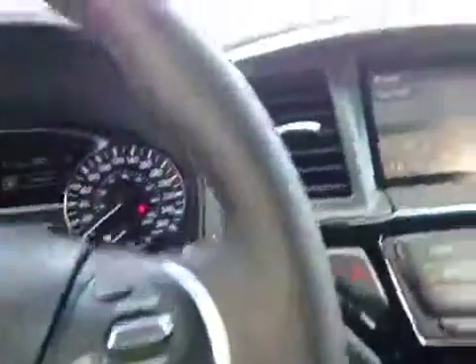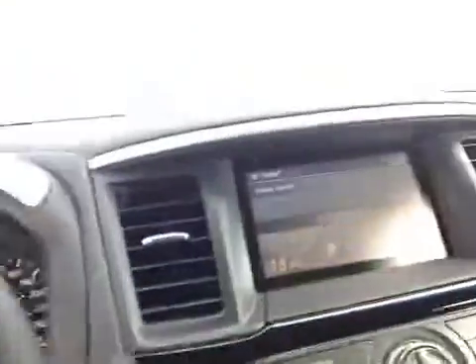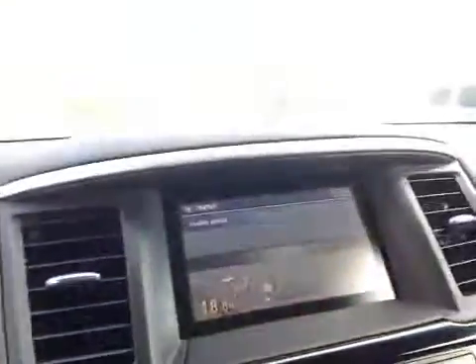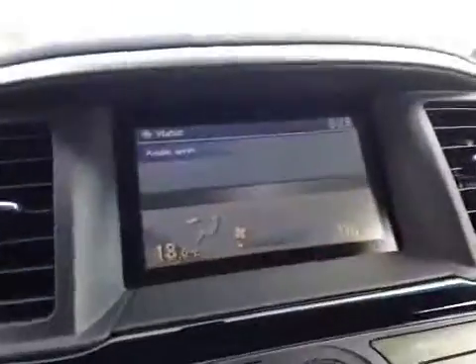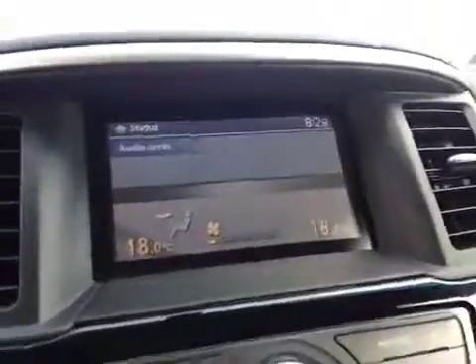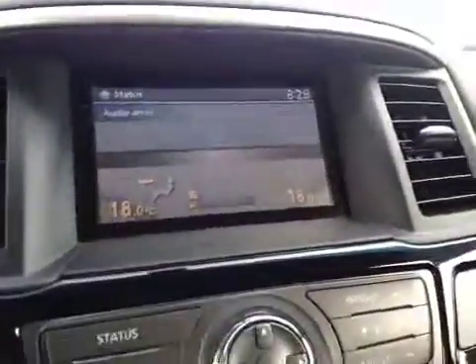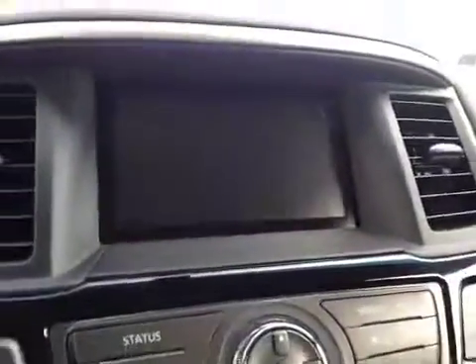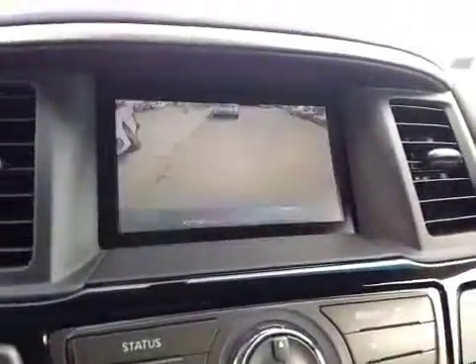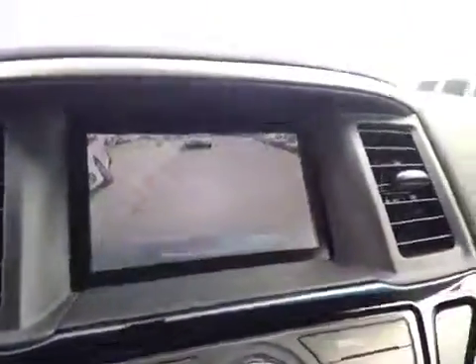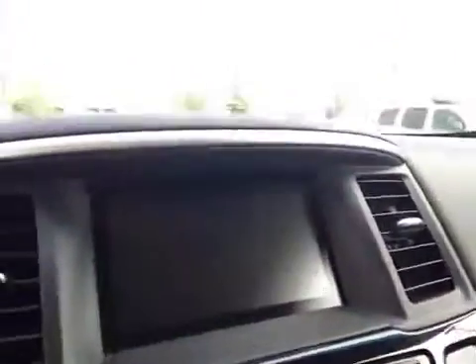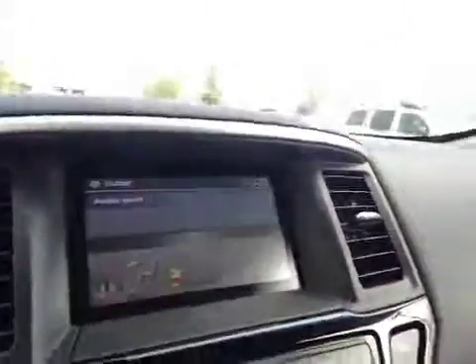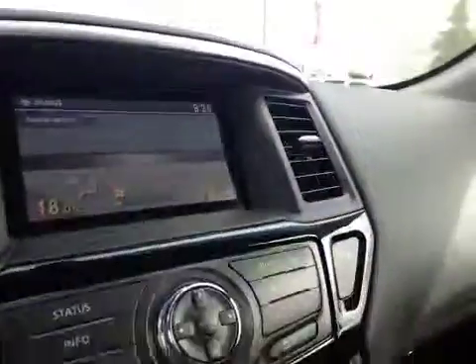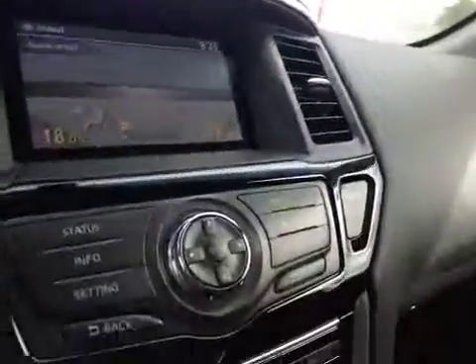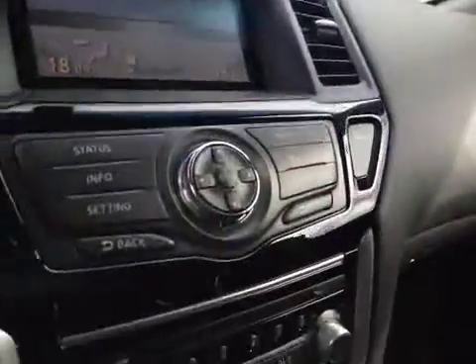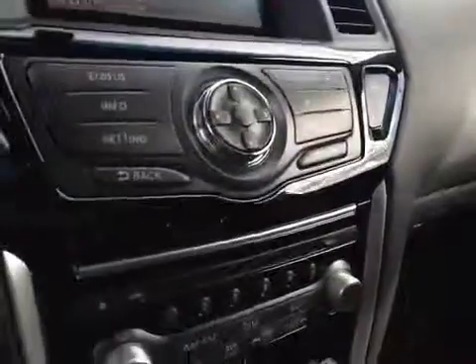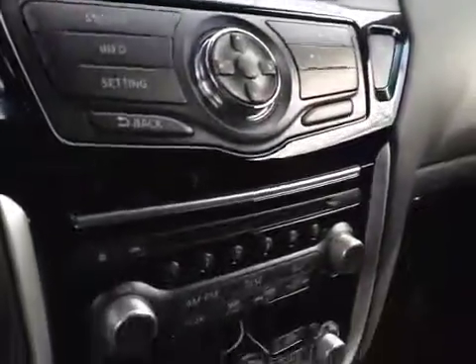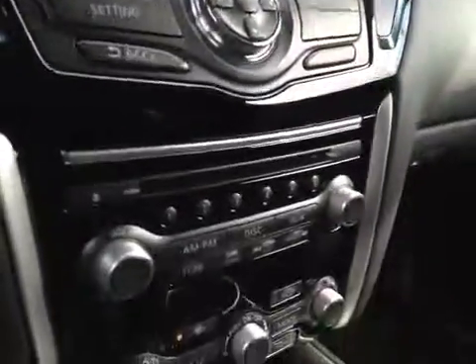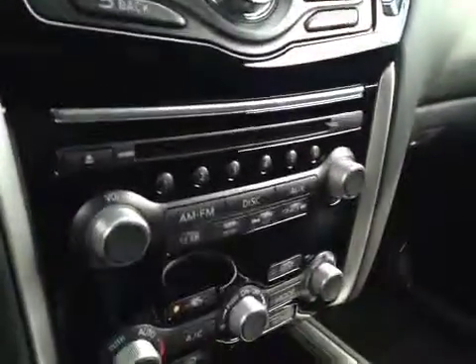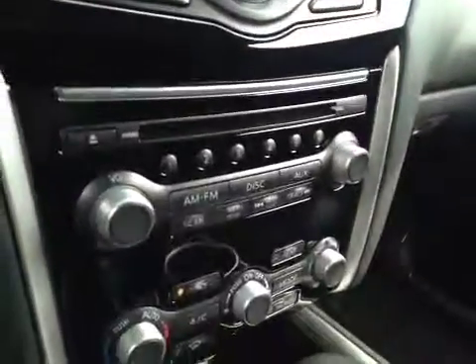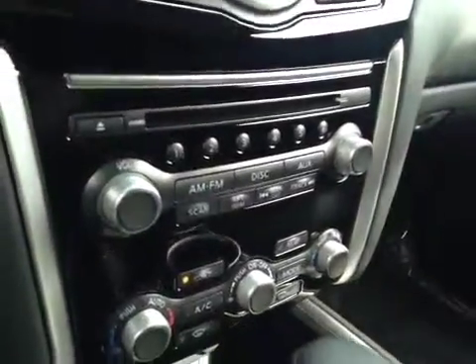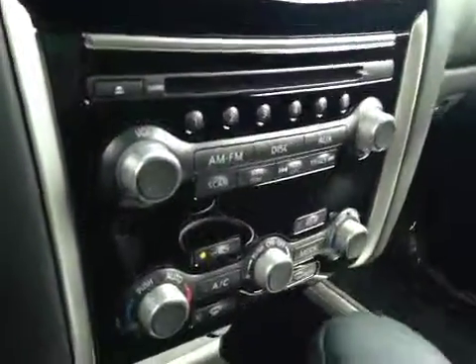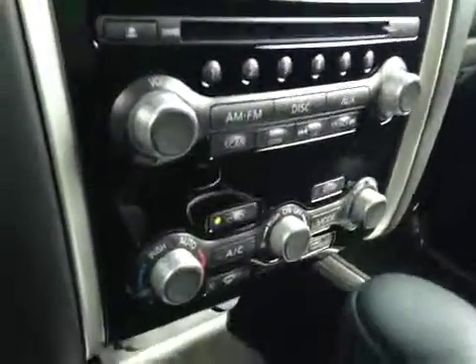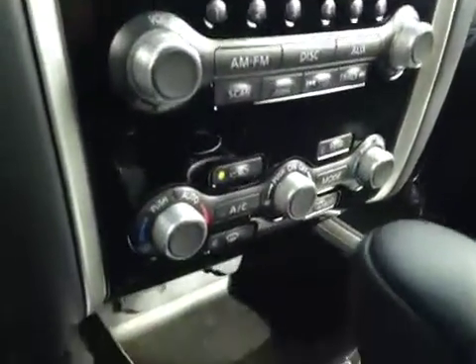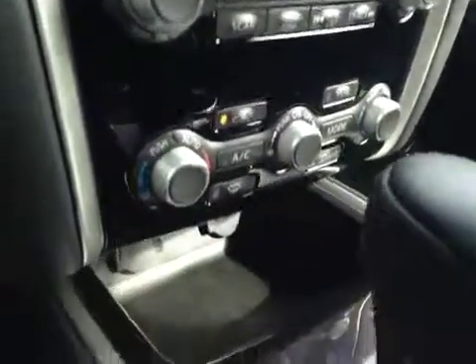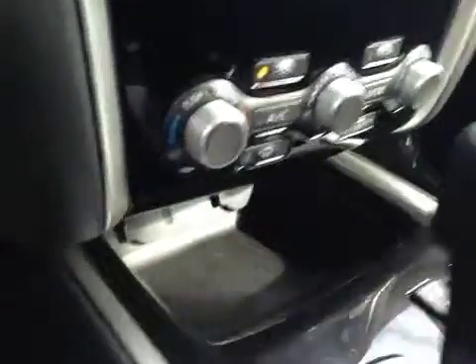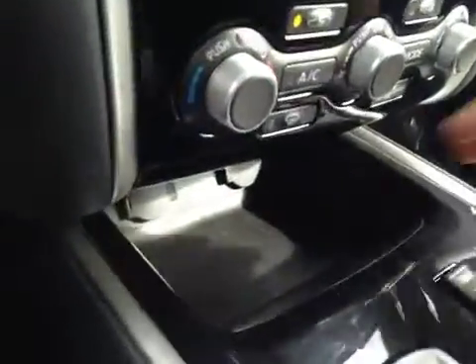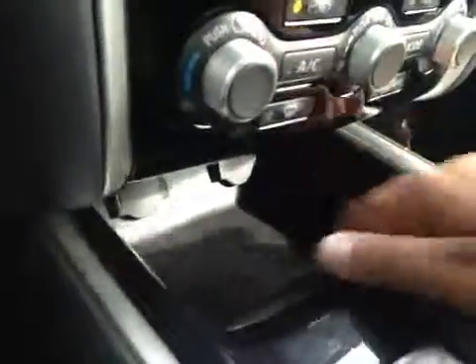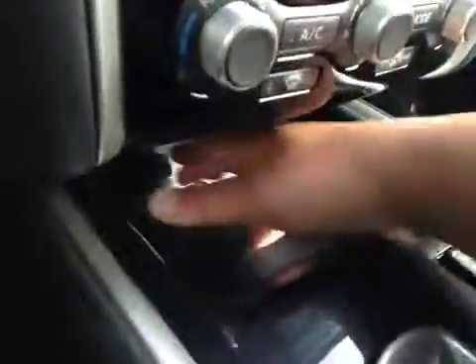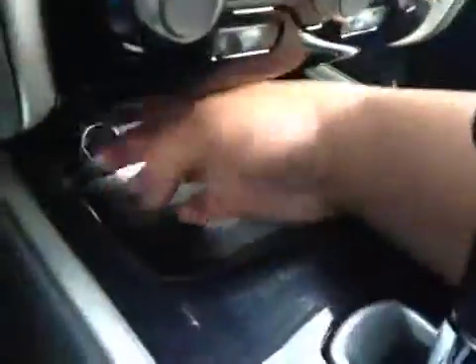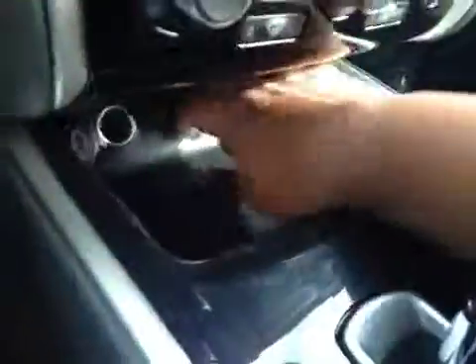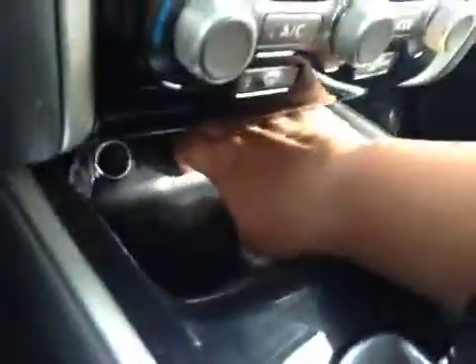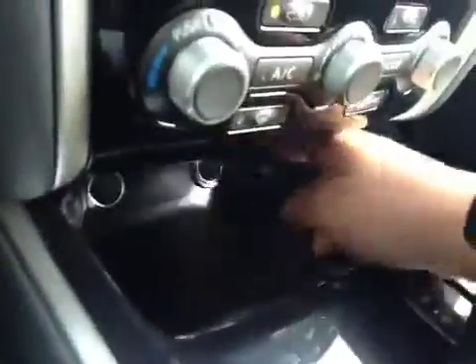In the center here you have a backup camera once you put in reverse. And just below that we have your AM and FM radio as well as your CD player. You also have dual climate control and a little bit of storage here with a couple of power outlets.